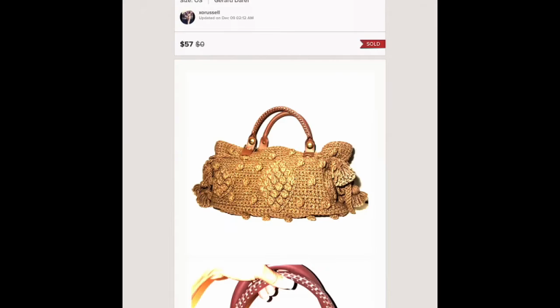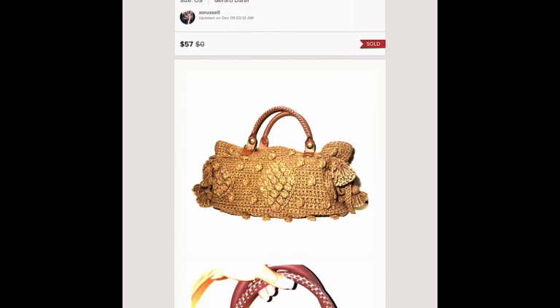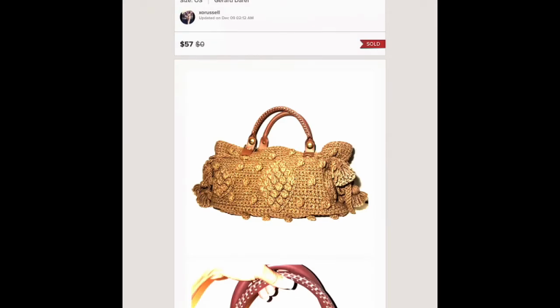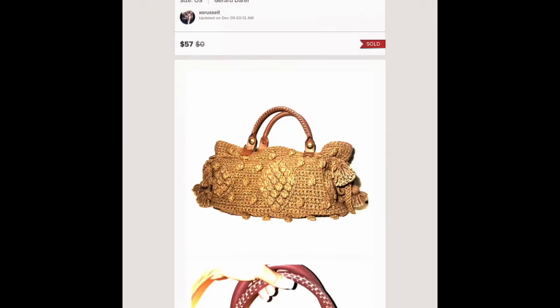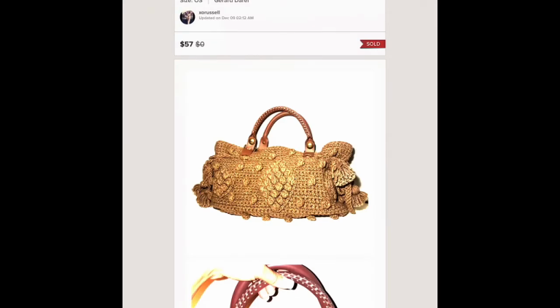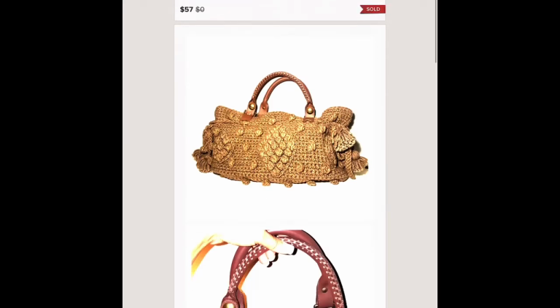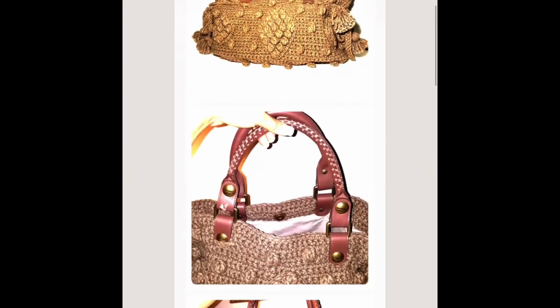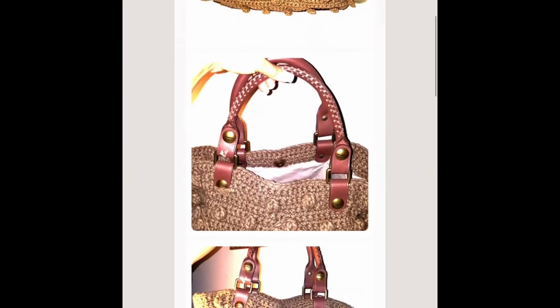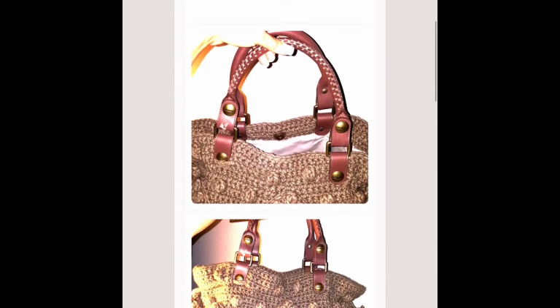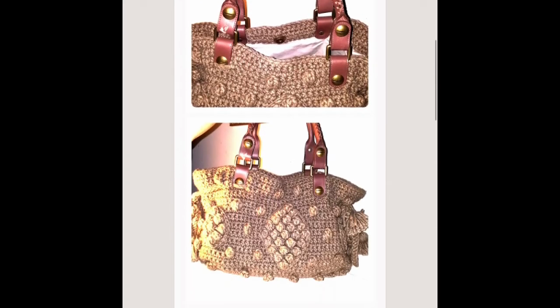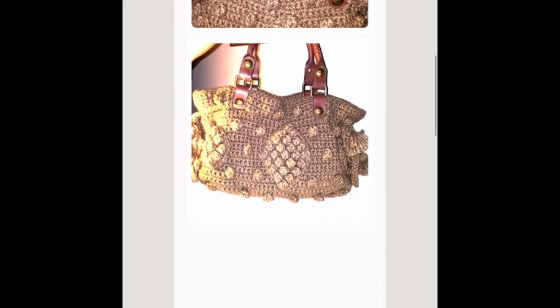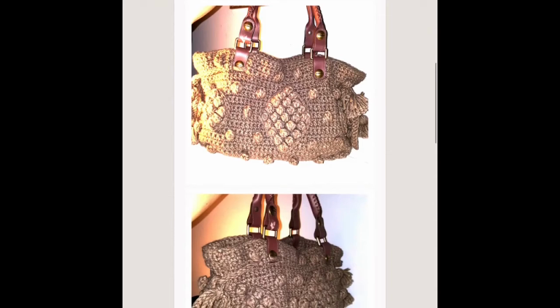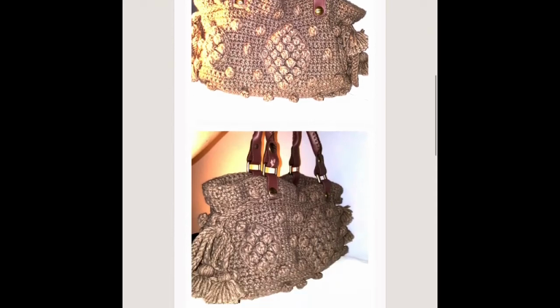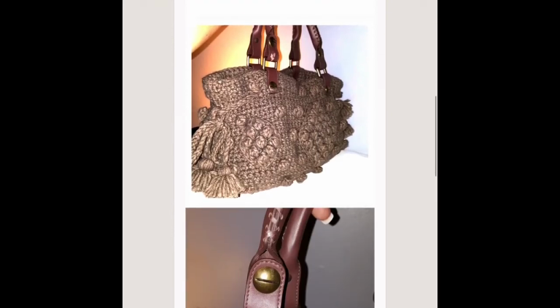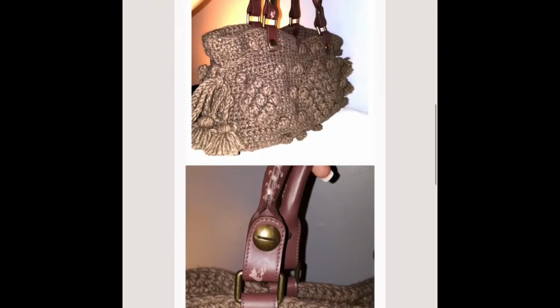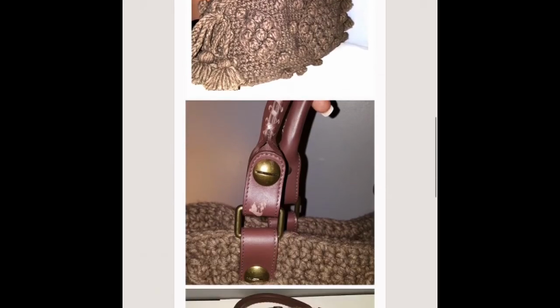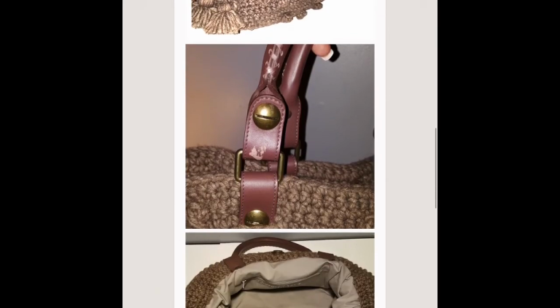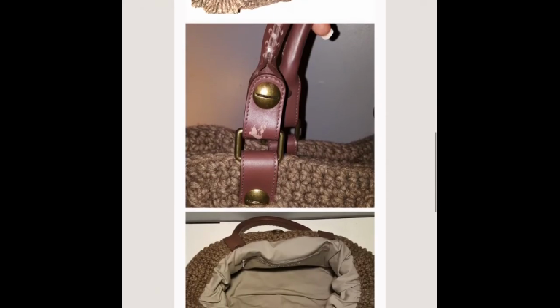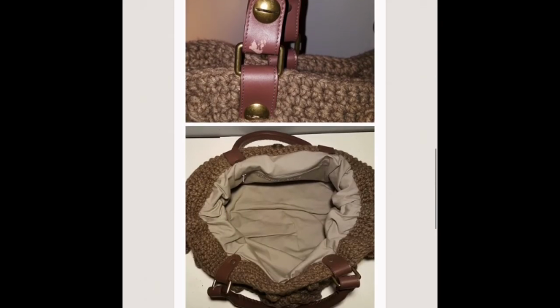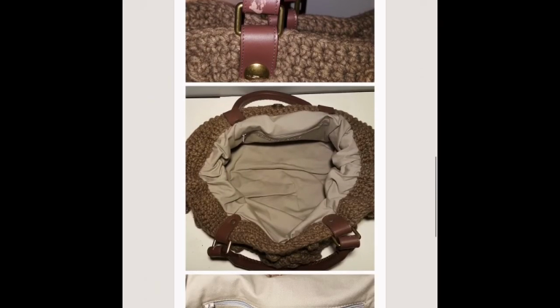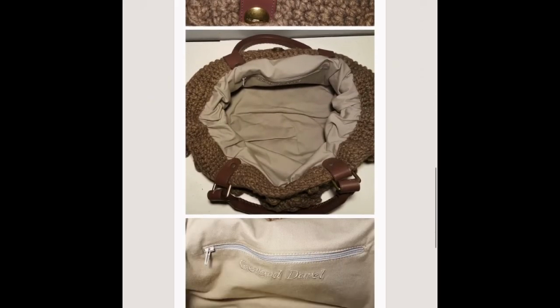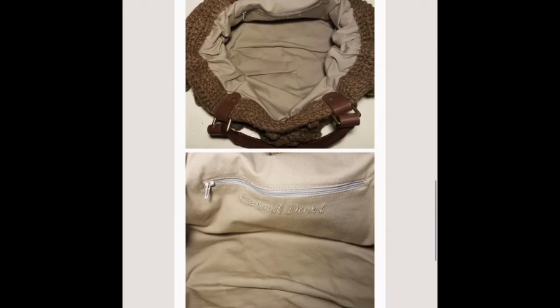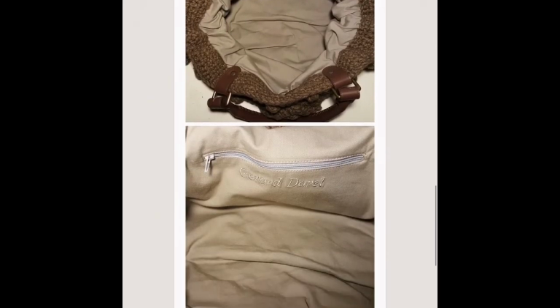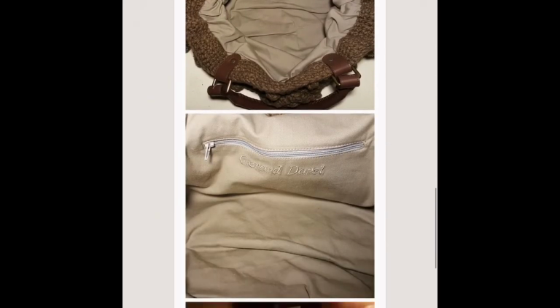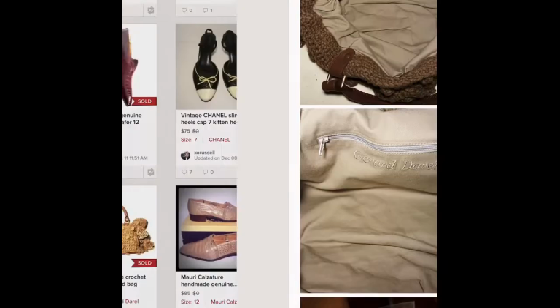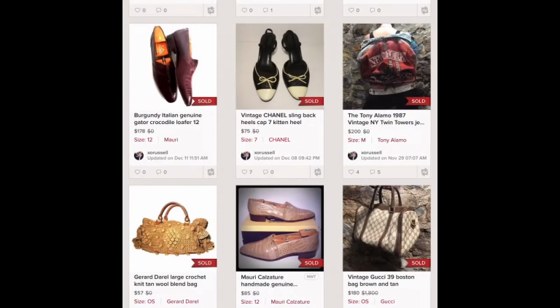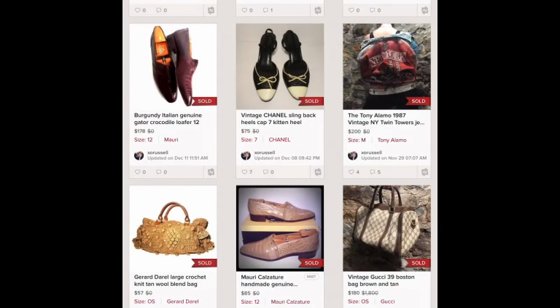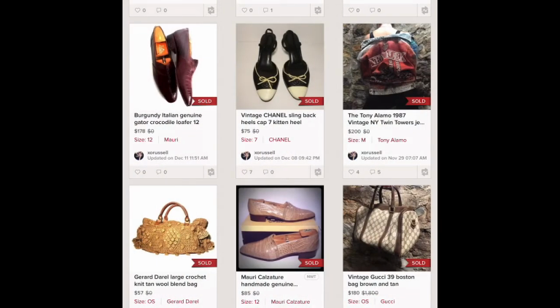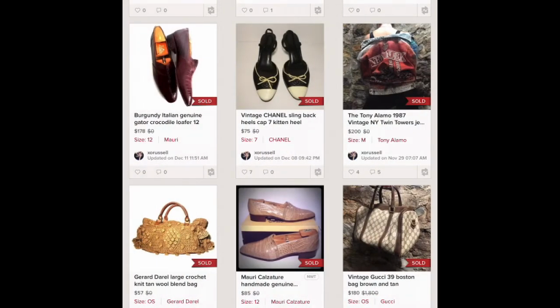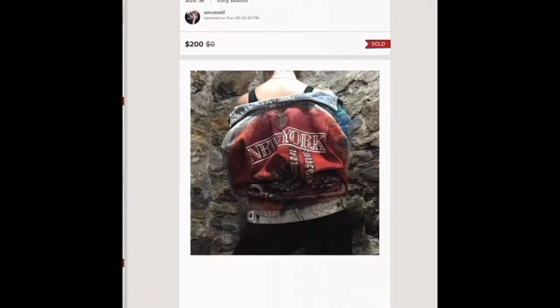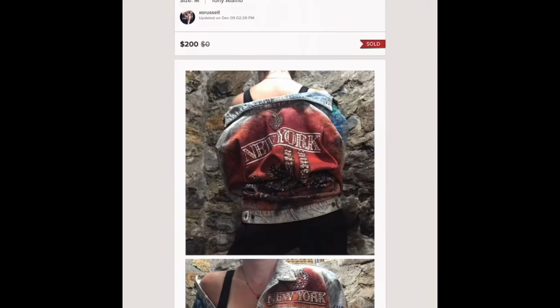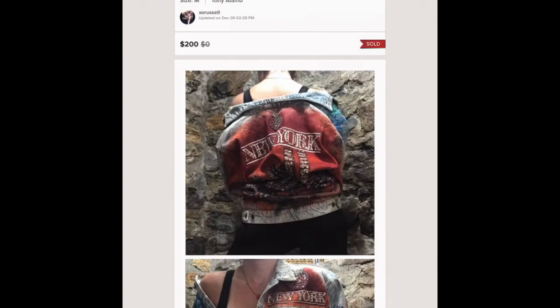This is a bag by Gerard — Gerard Darel. It had a little bit of flaws, it was just the knit and the crochet, but it was a quality piece and I knew it would go. It sold for 57 dollars.